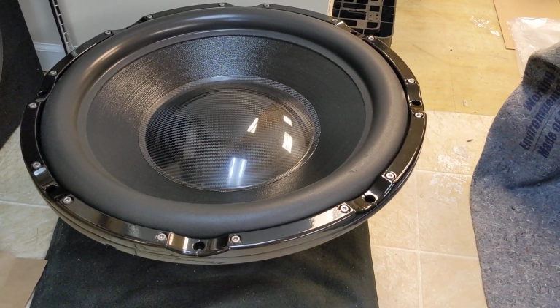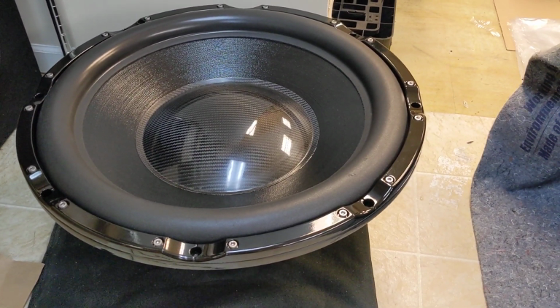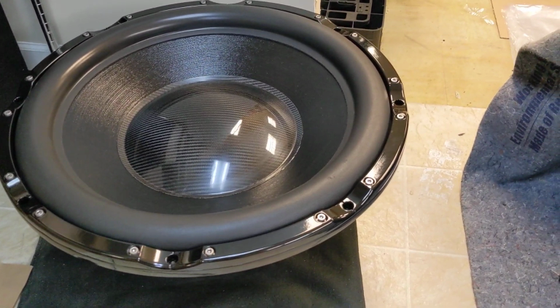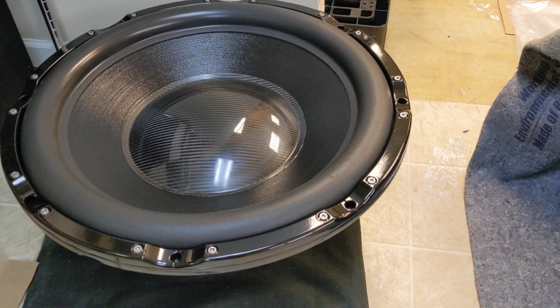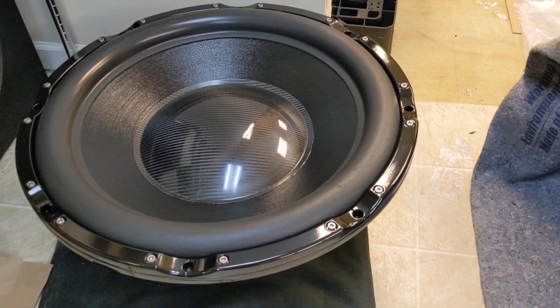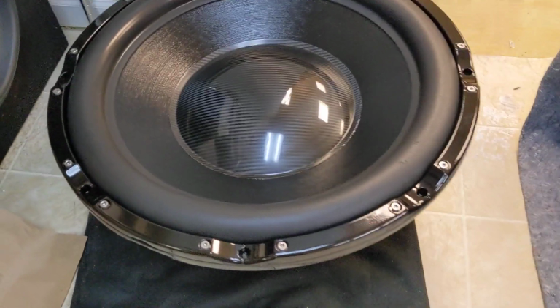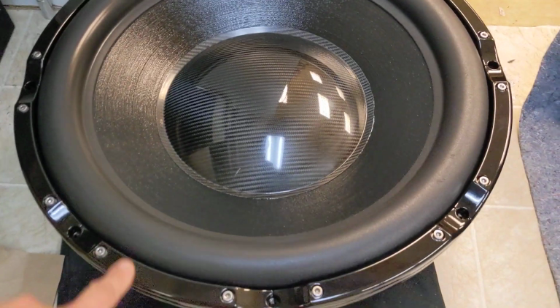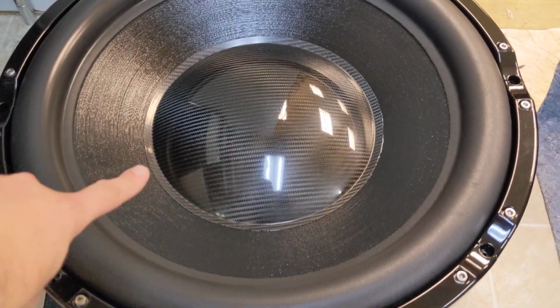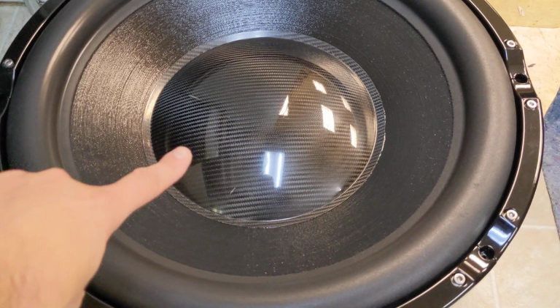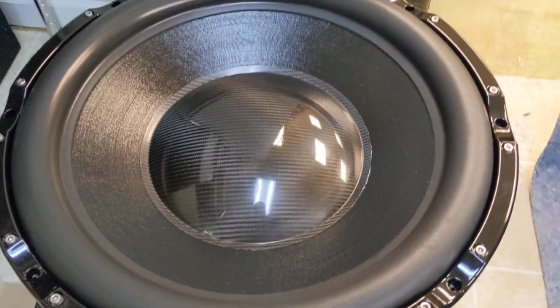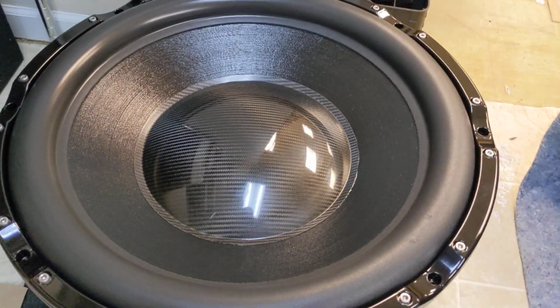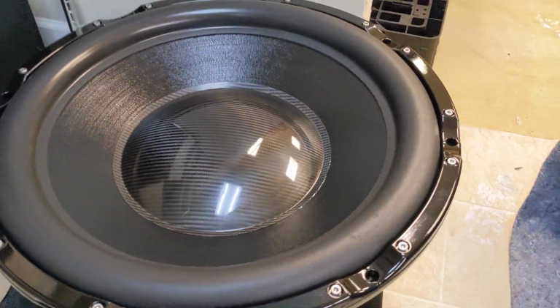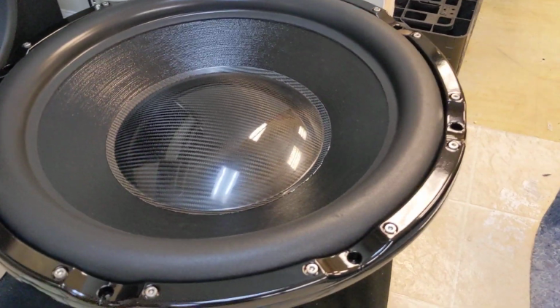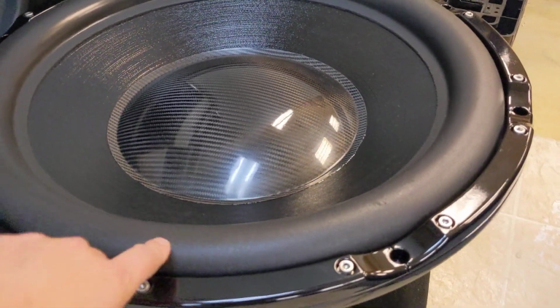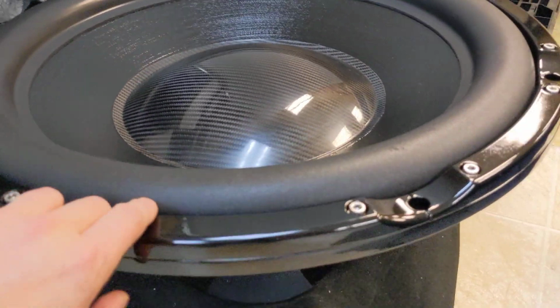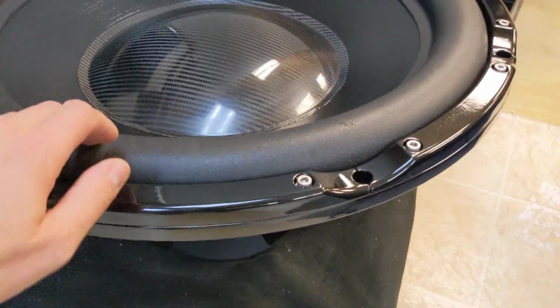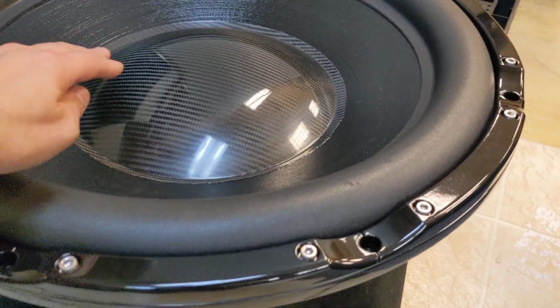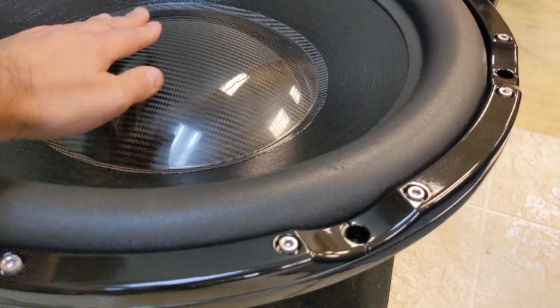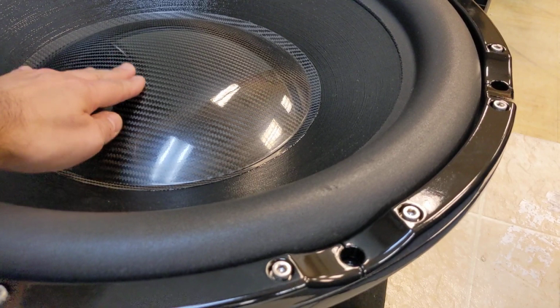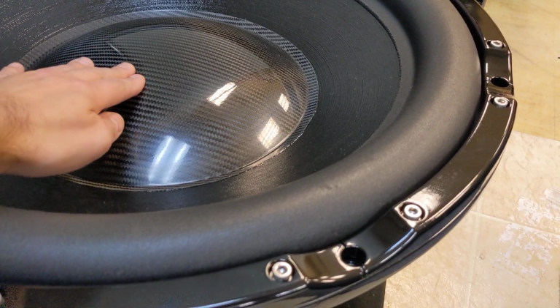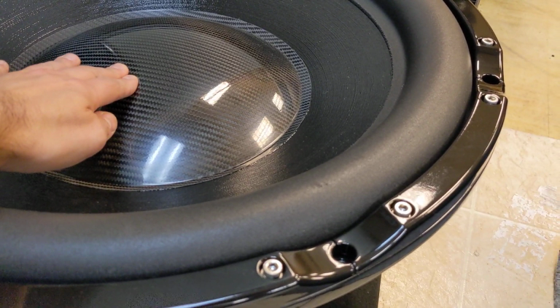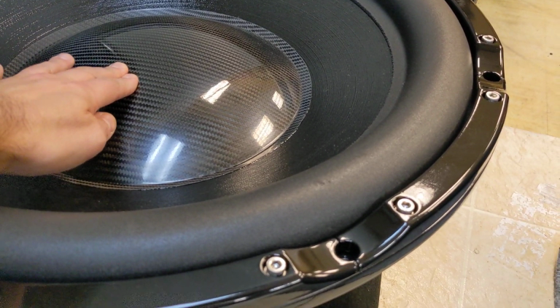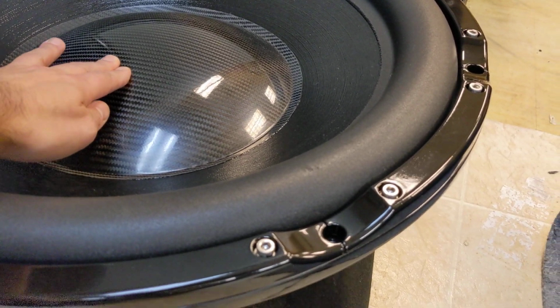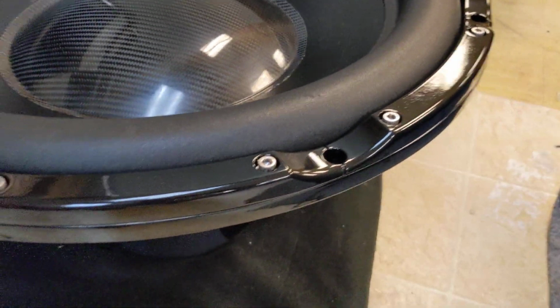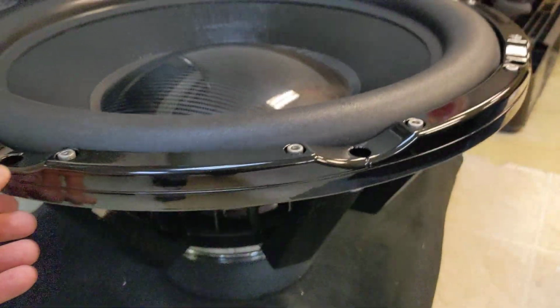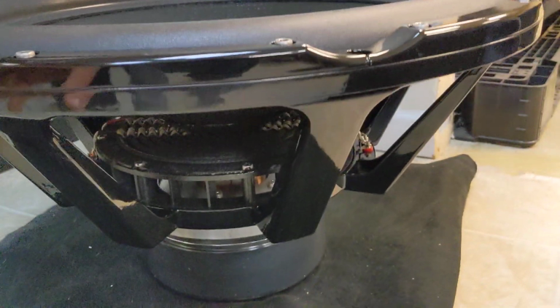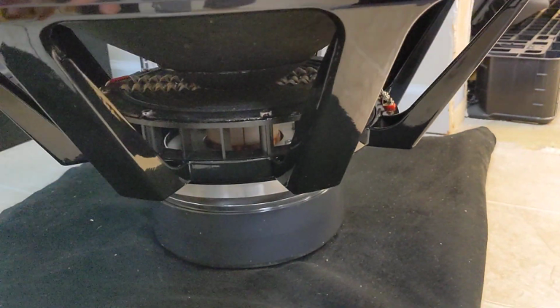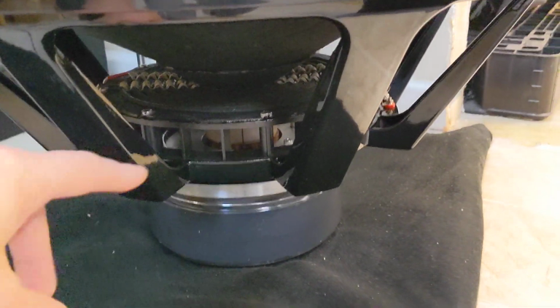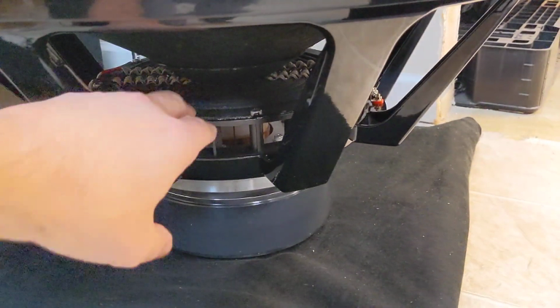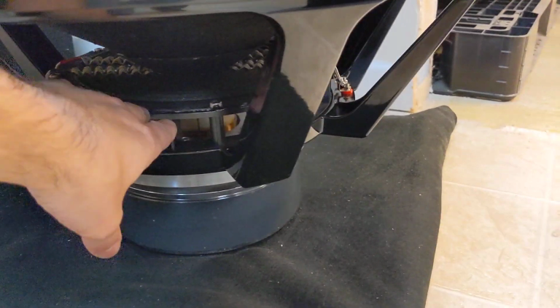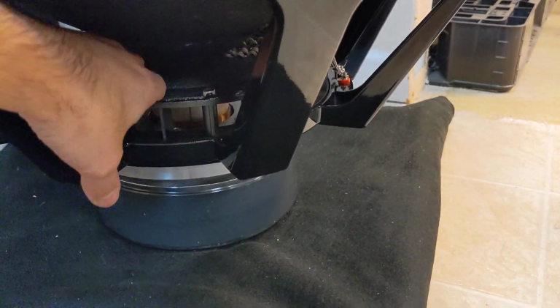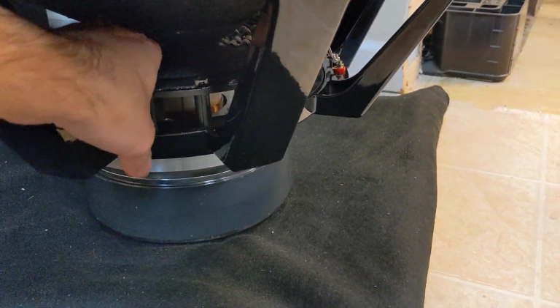Hey Joel, here's your IB-24 with your carbon fiber dust cap on there. There's a former cap underneath so it forms a nice sealed pocket of air under the dust cap. It's a little bit stiffer spider.